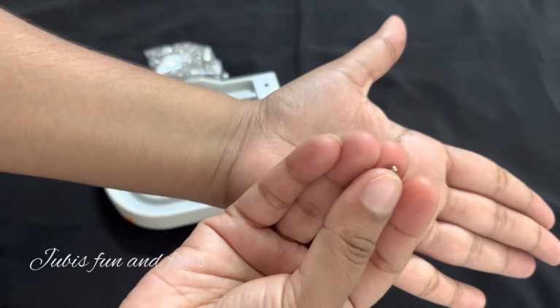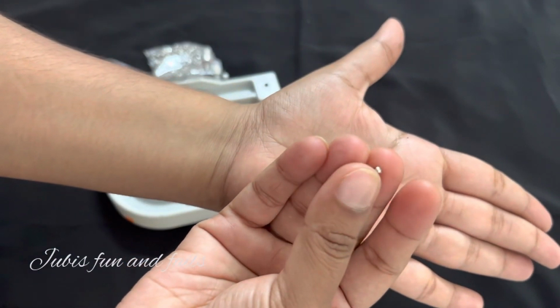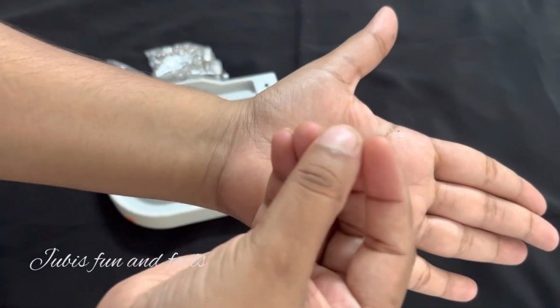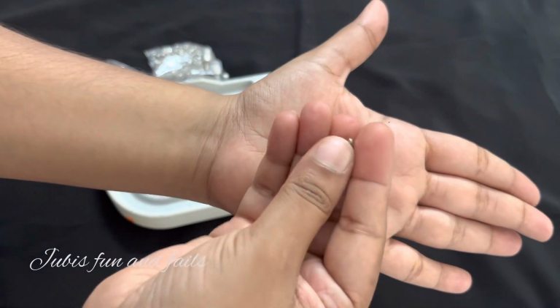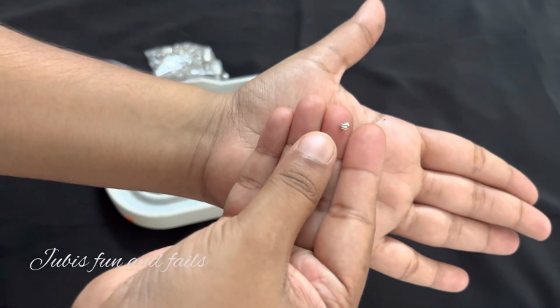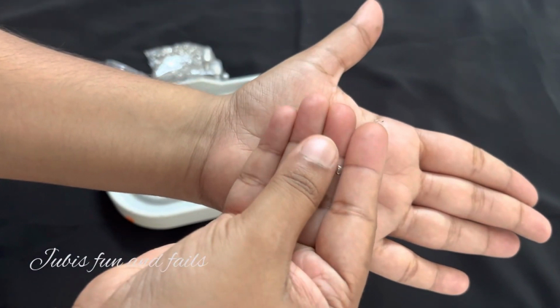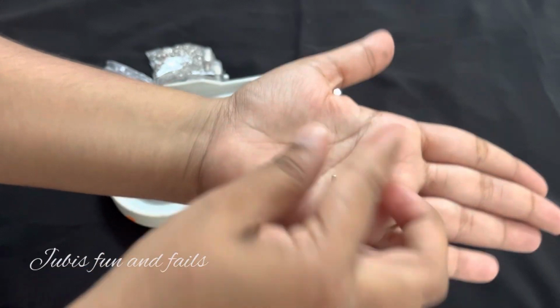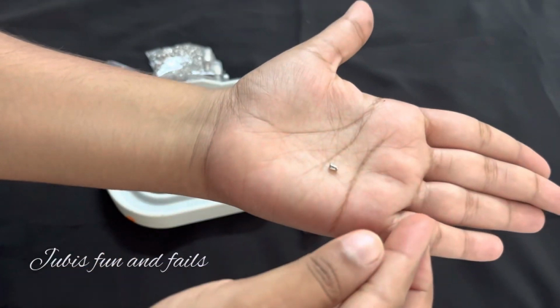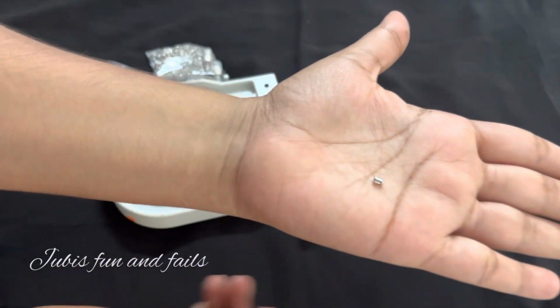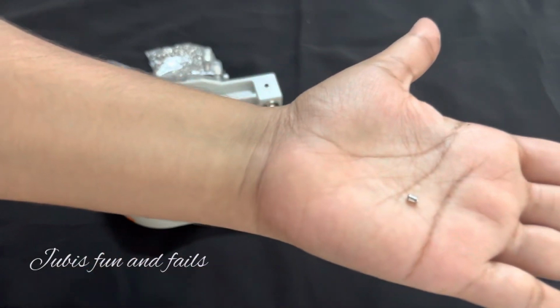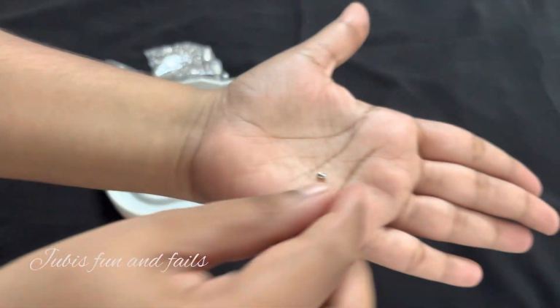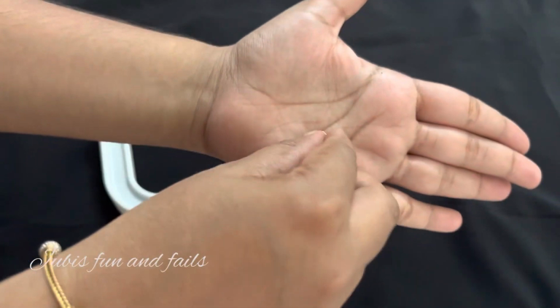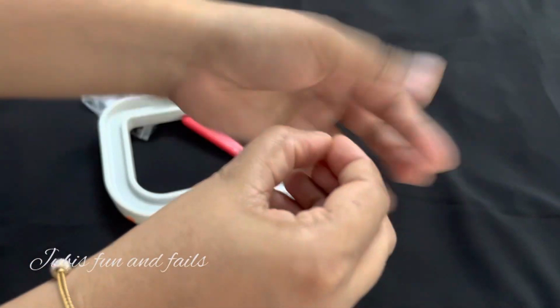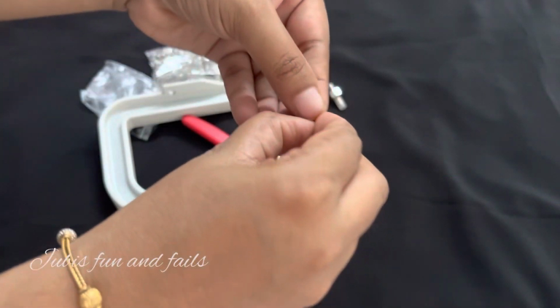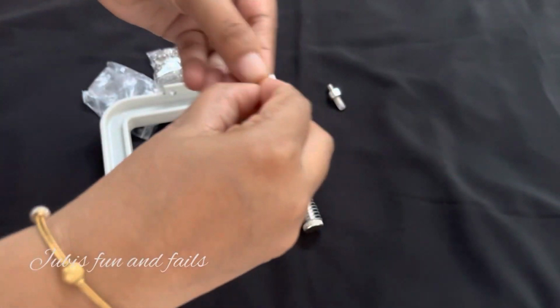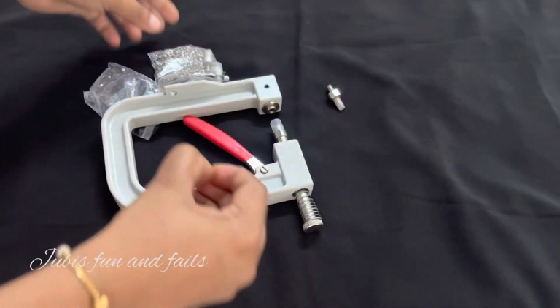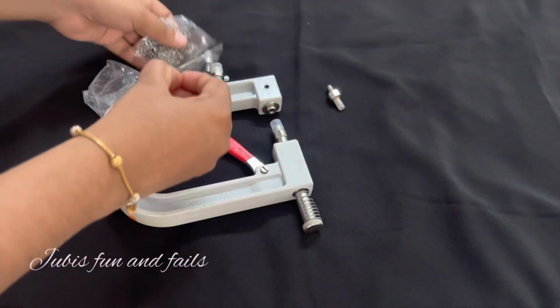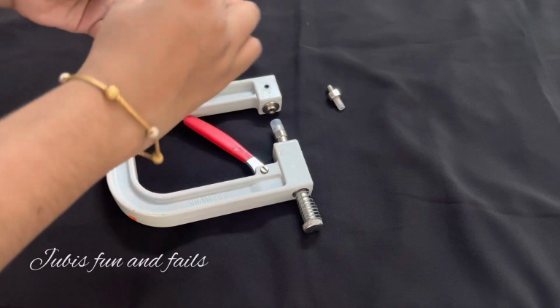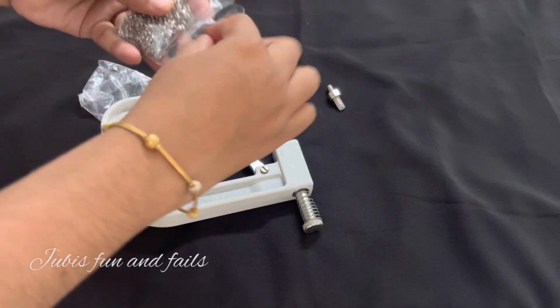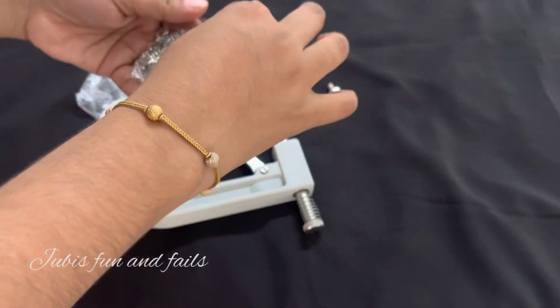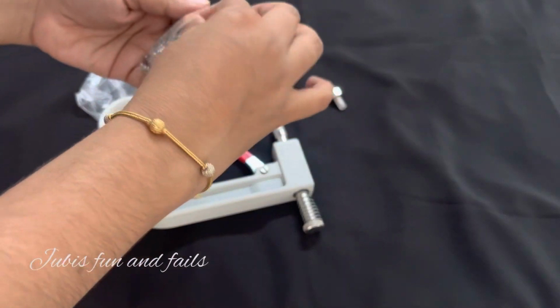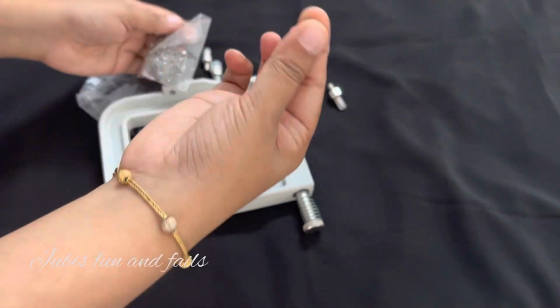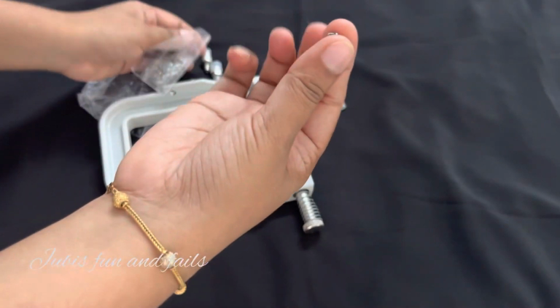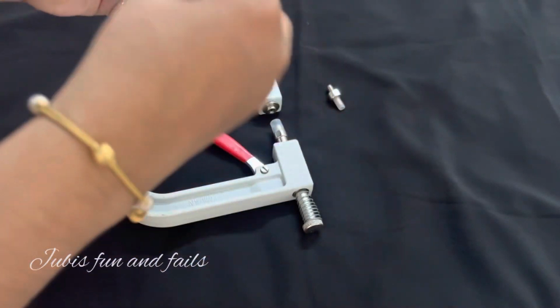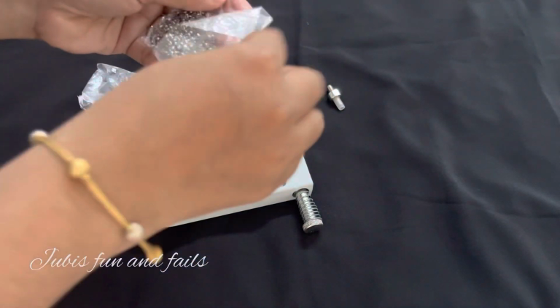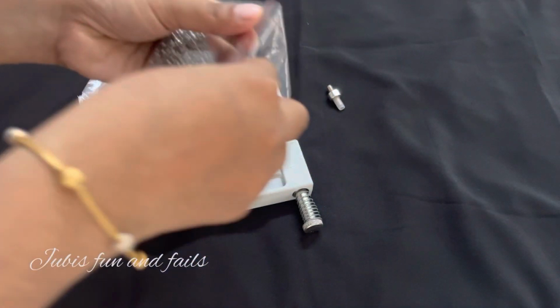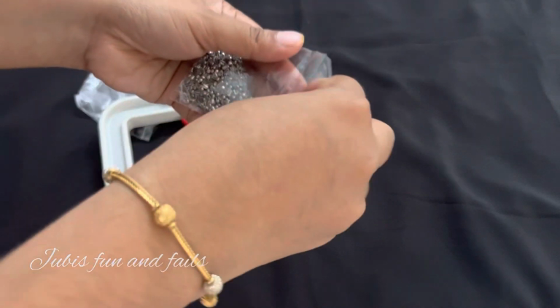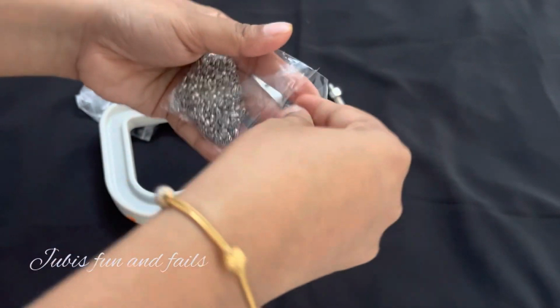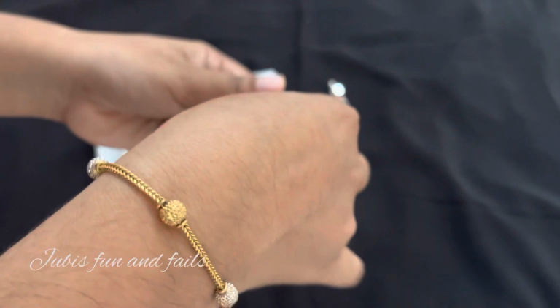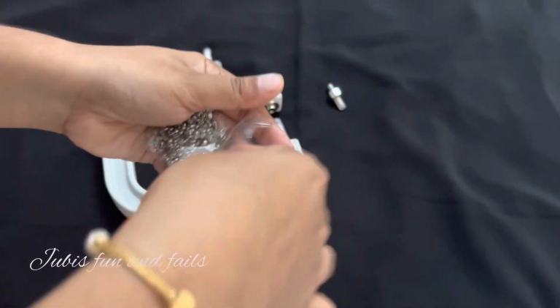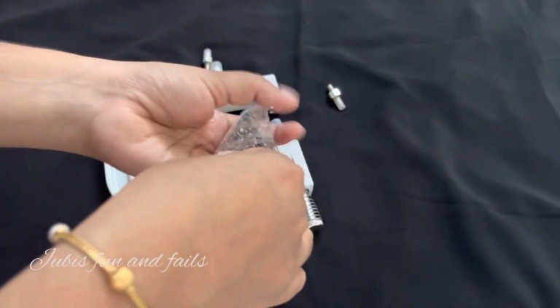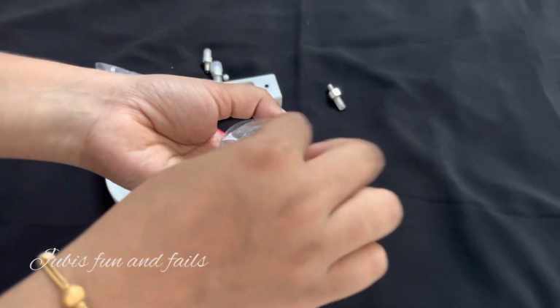We will put the lever in the middle of the machine. Now, let's do it like this.